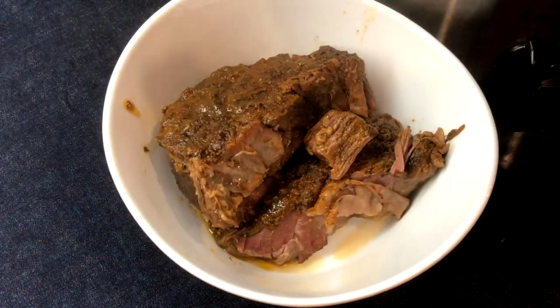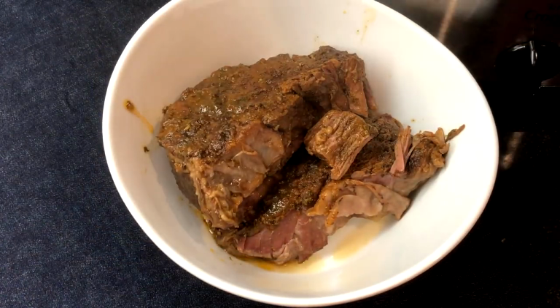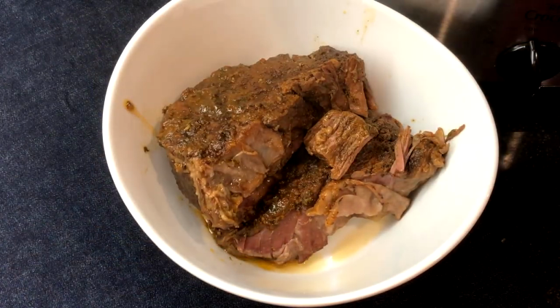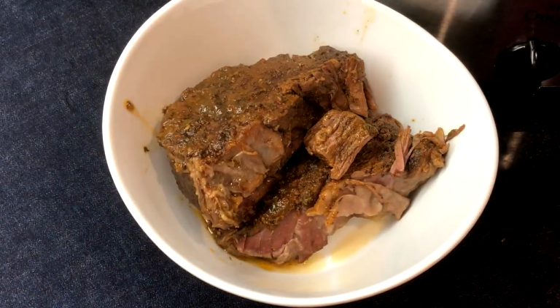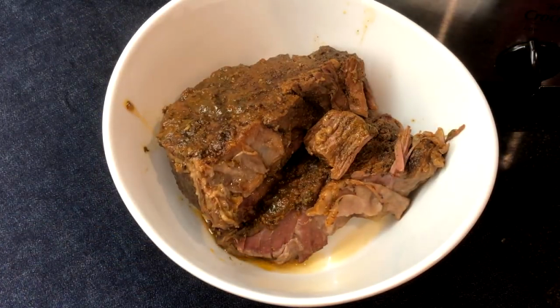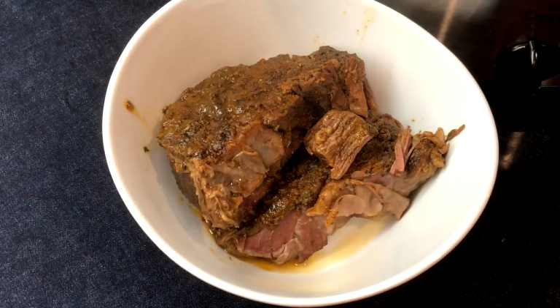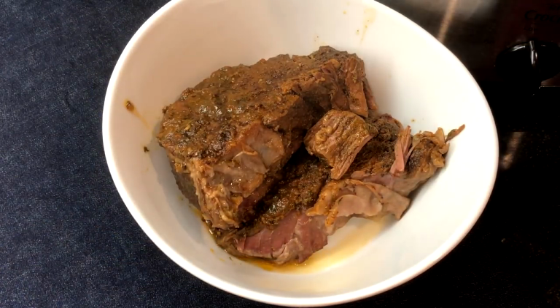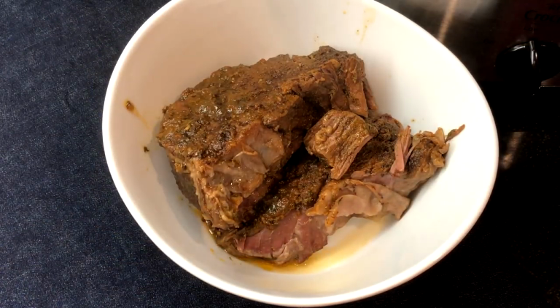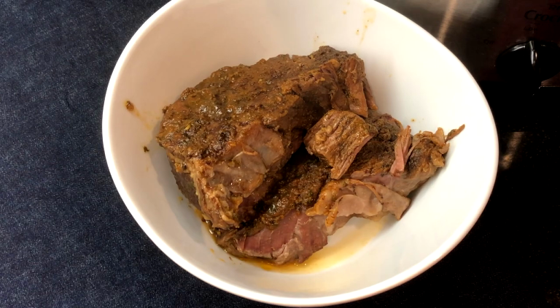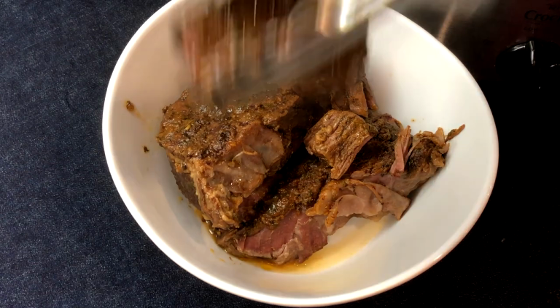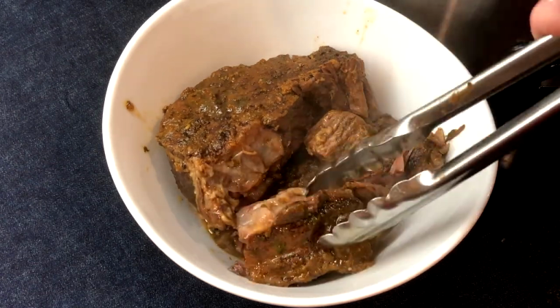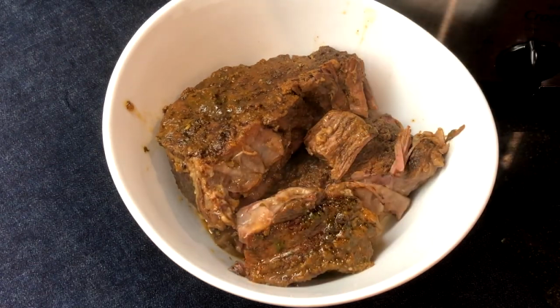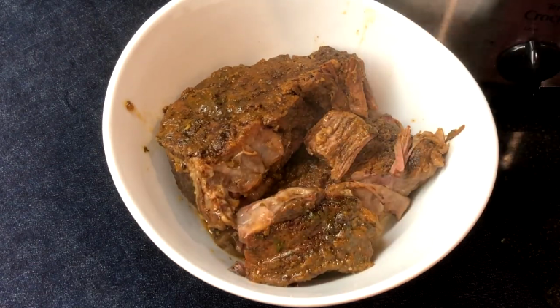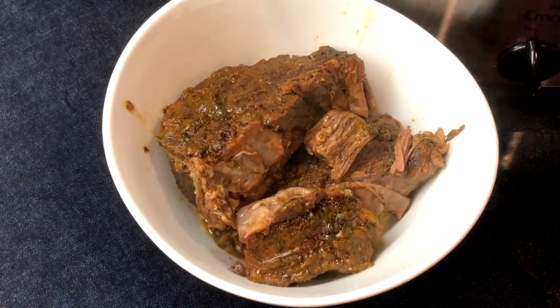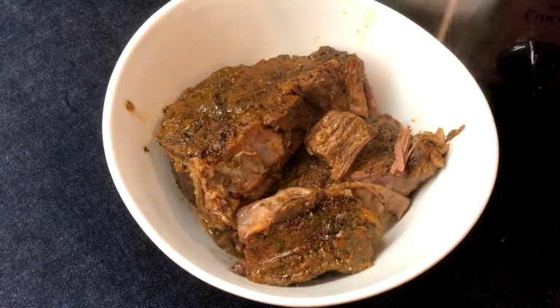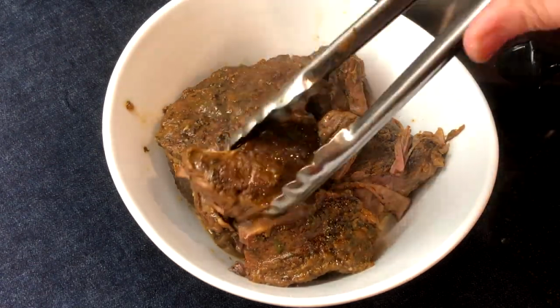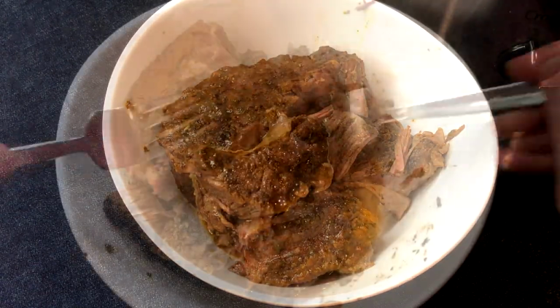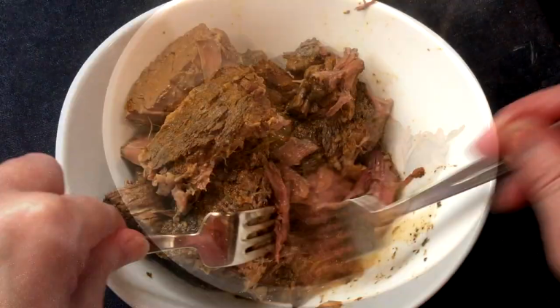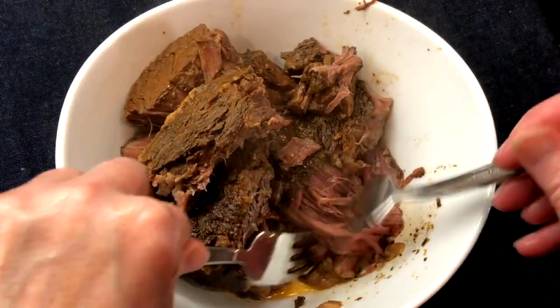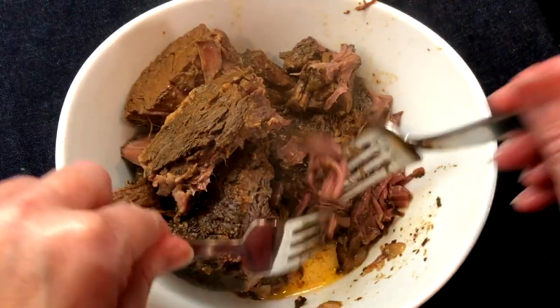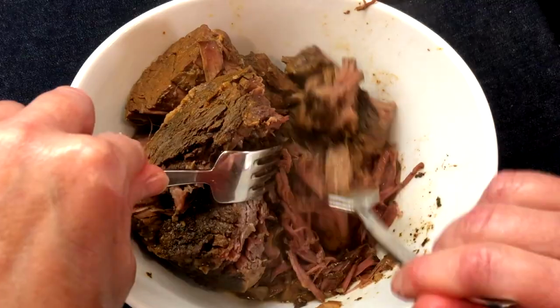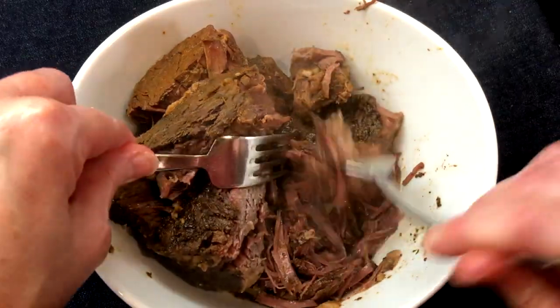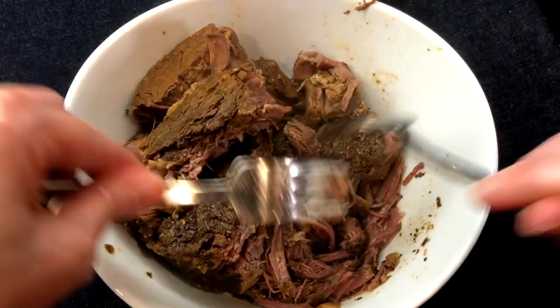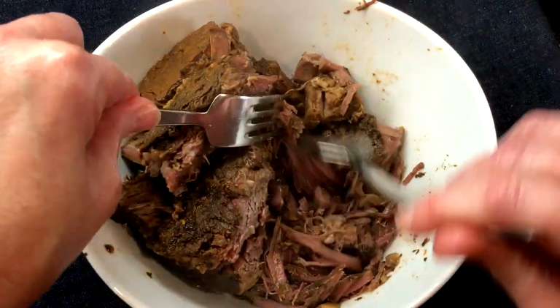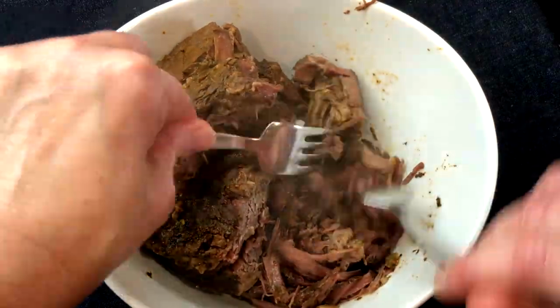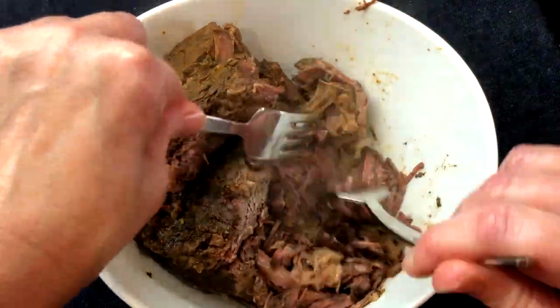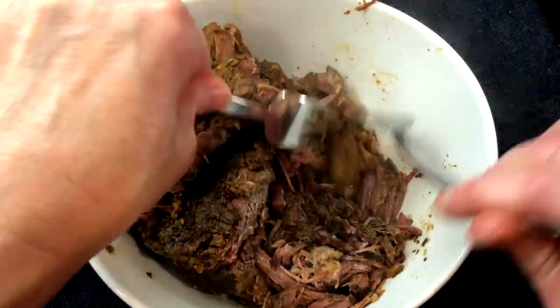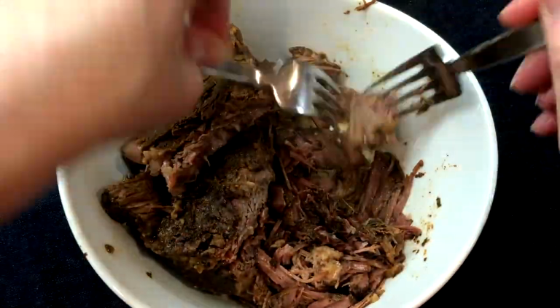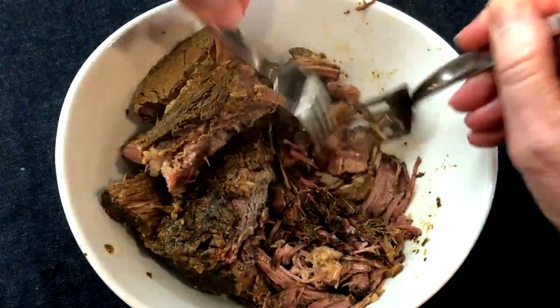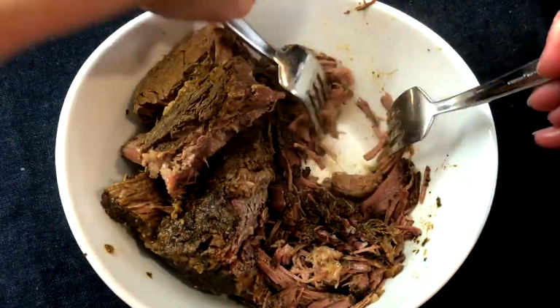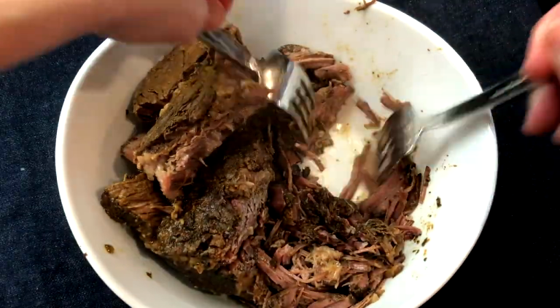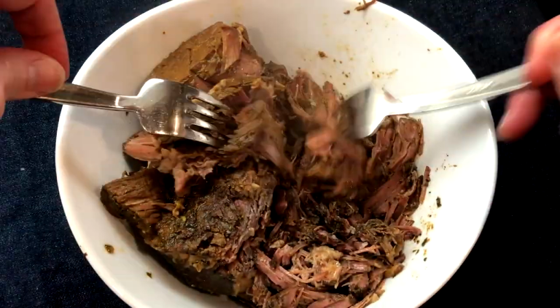When it's ready, remove the beef to another dish and discard any remaining pieces of fat. Shred the meat using forks and spoon the savory sauce over the barbacoa.